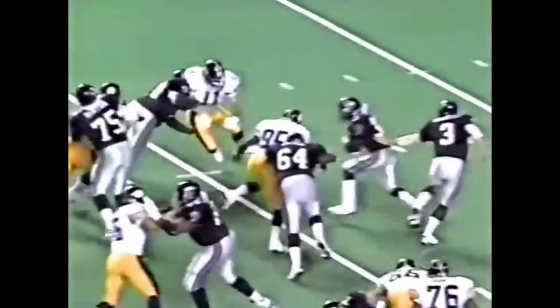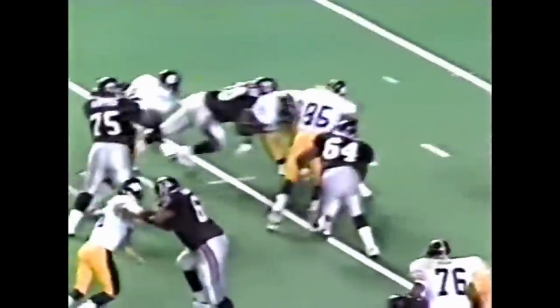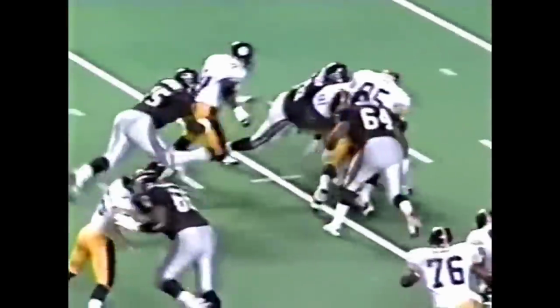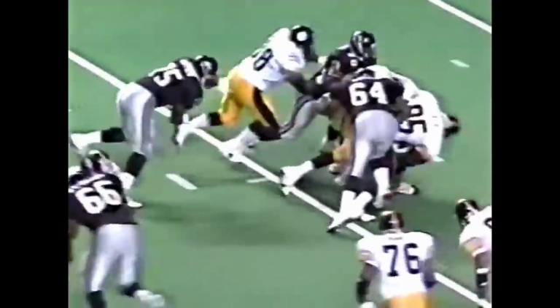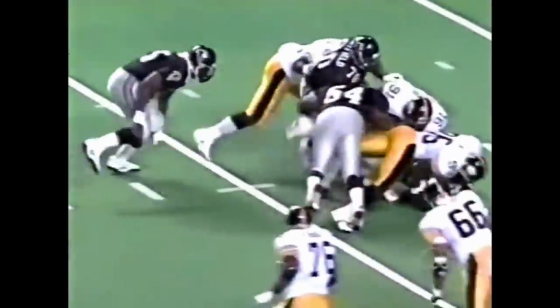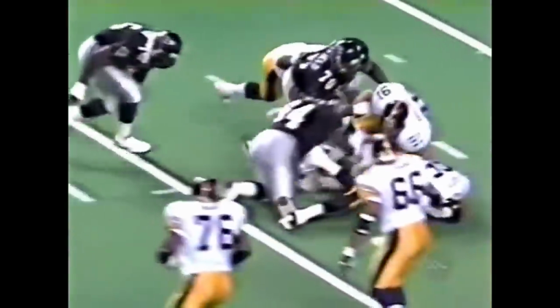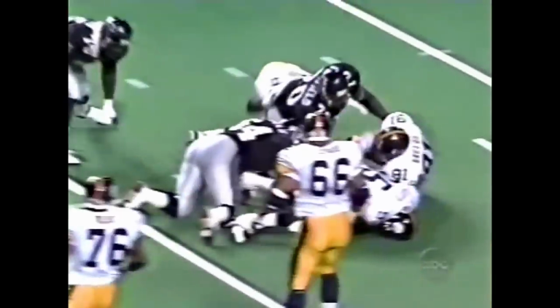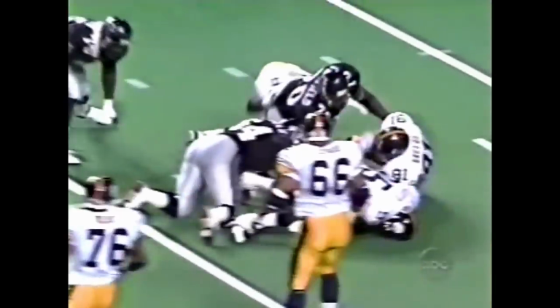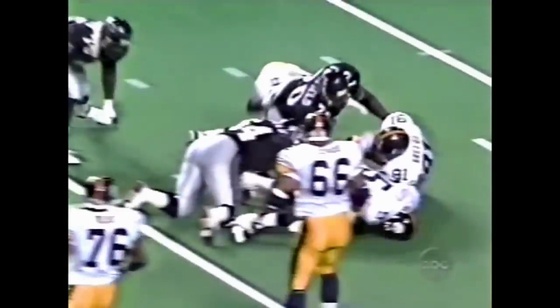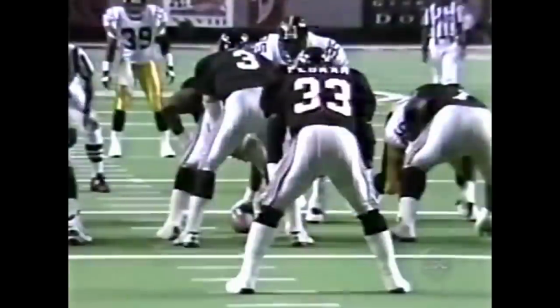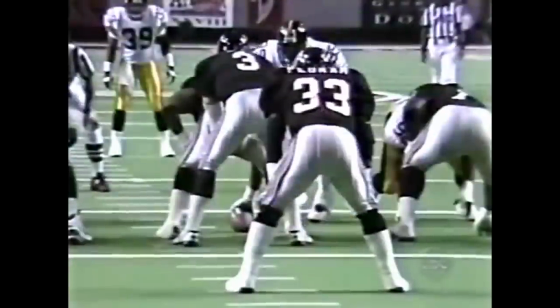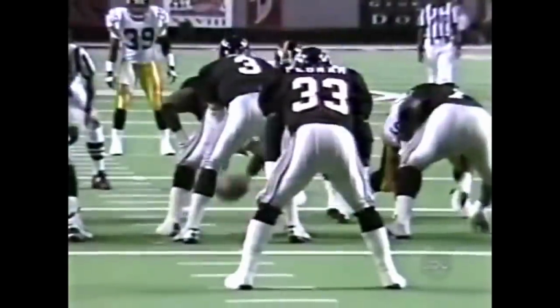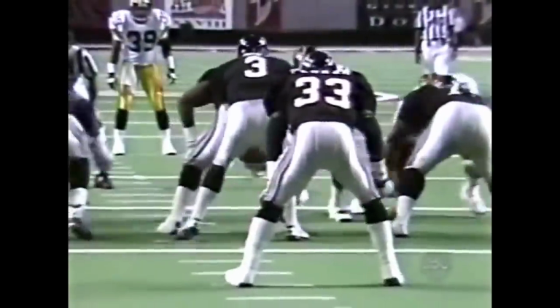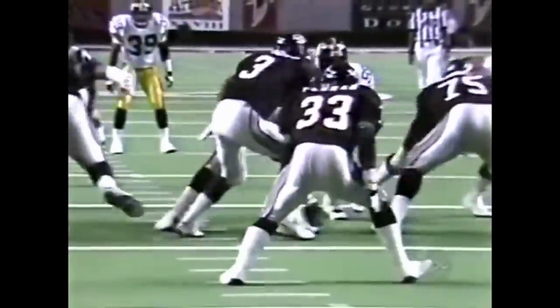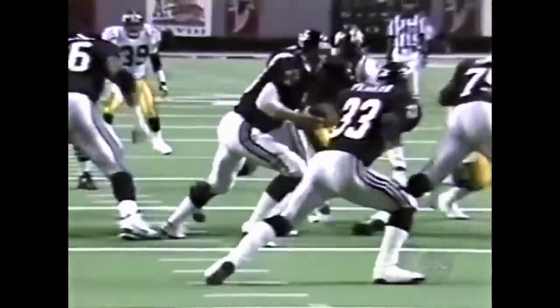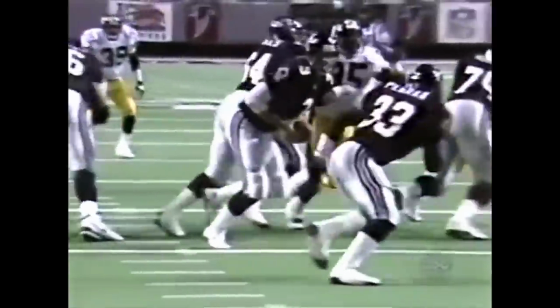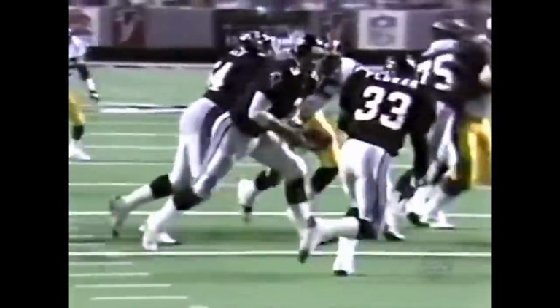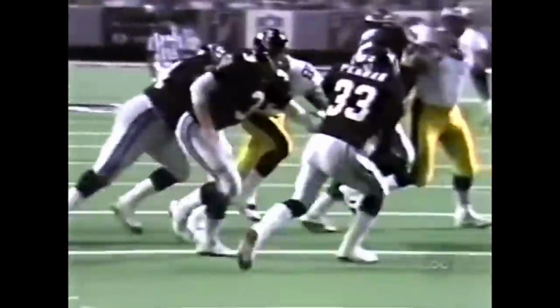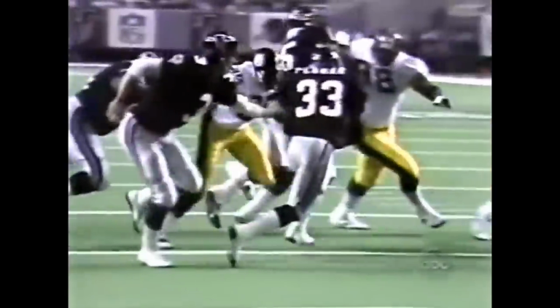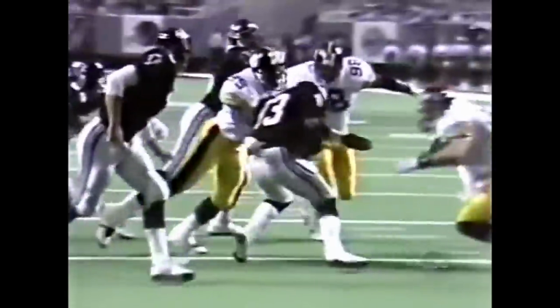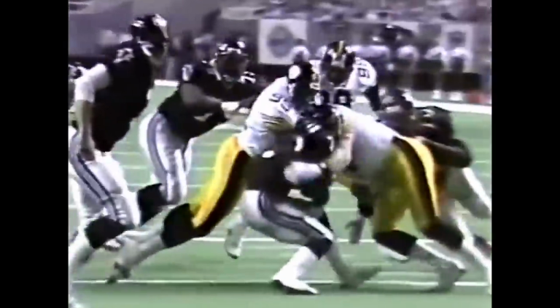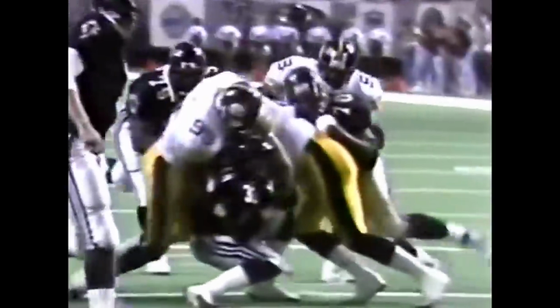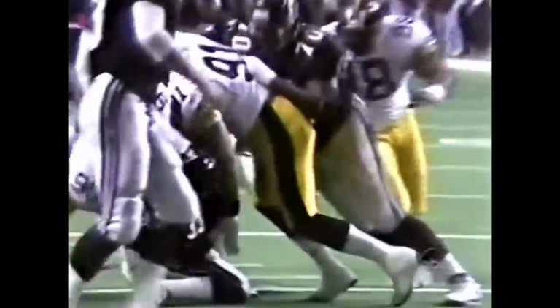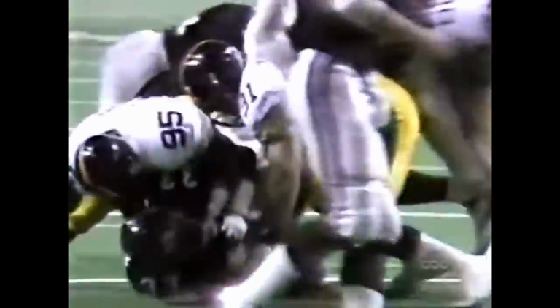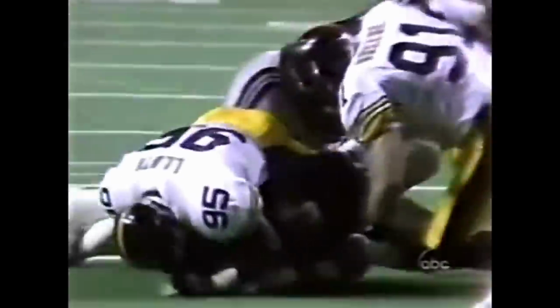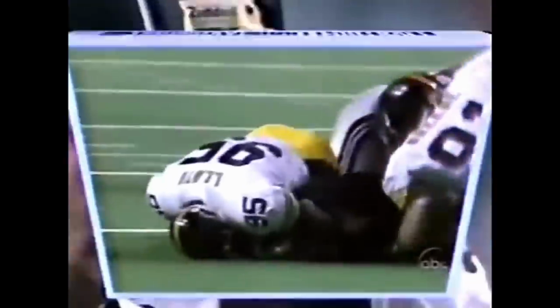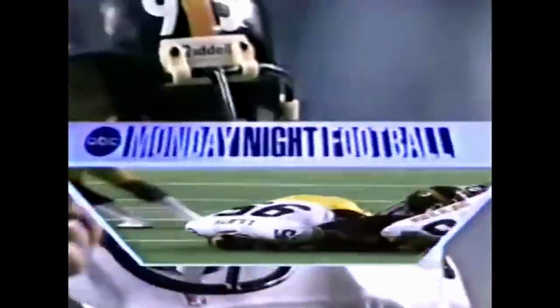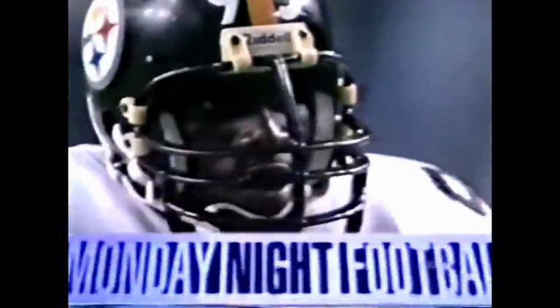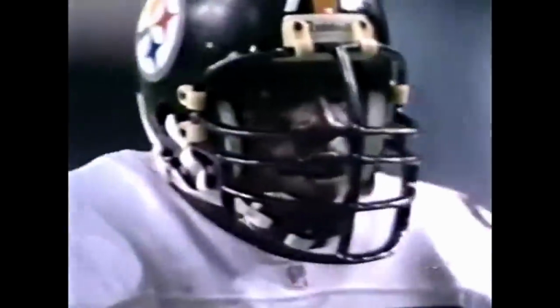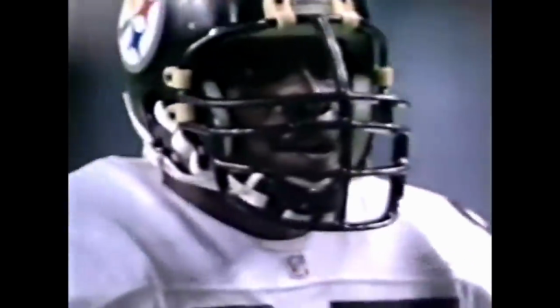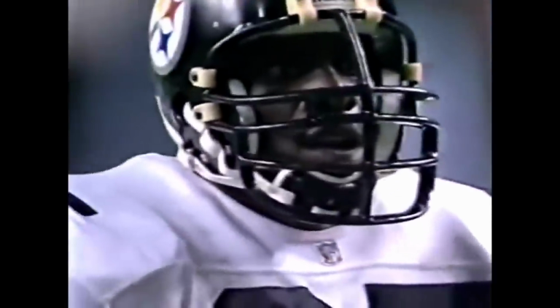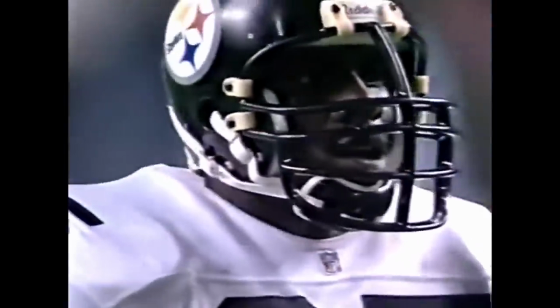This guy's a football player. Greg Lloyd is some kind of player — been to the last two Pro Bowls. Look at him fight right through the block of Jamie Dukes, the center, drive upfield, and drive right through the ball carrier.